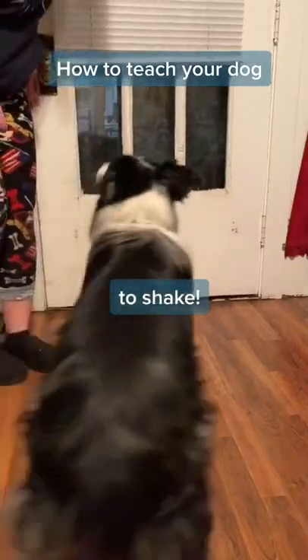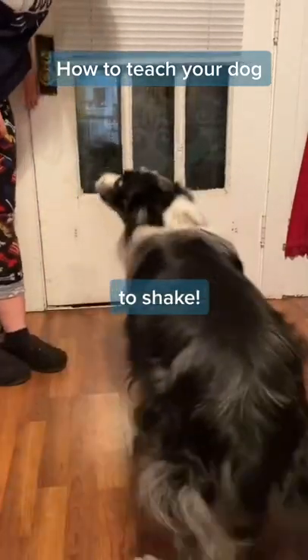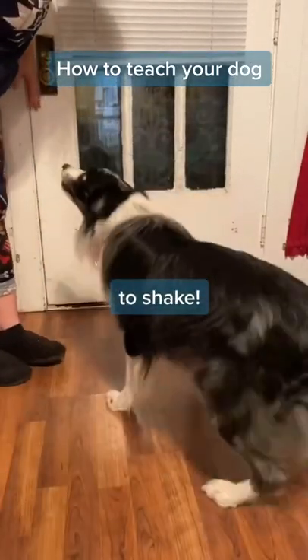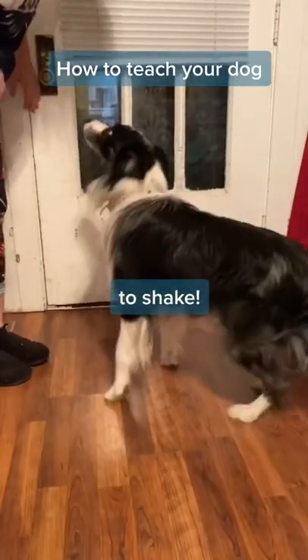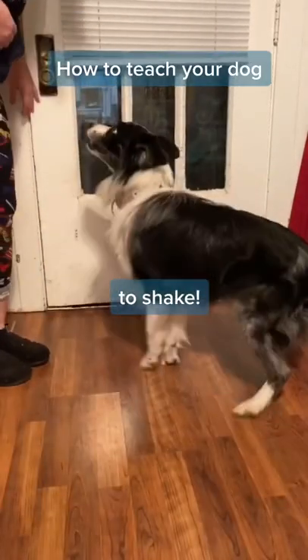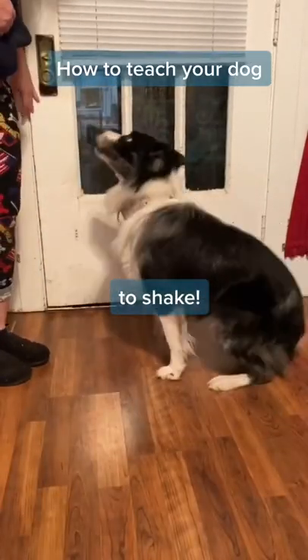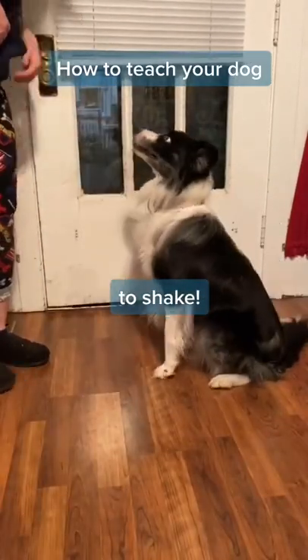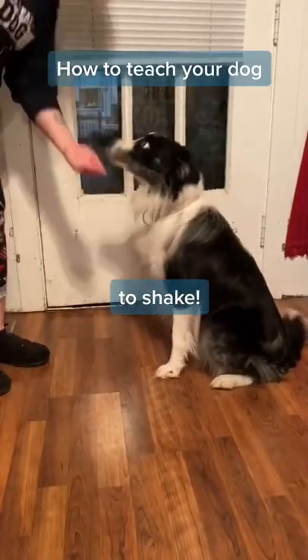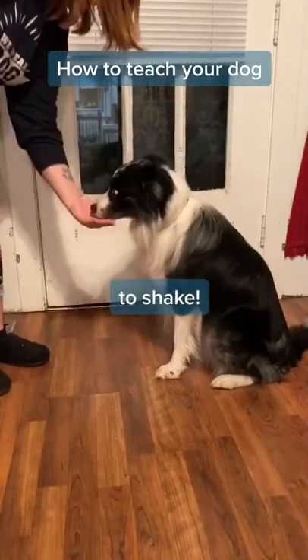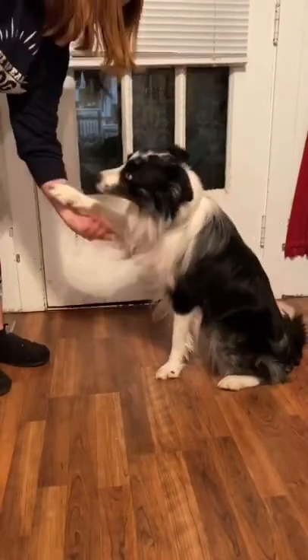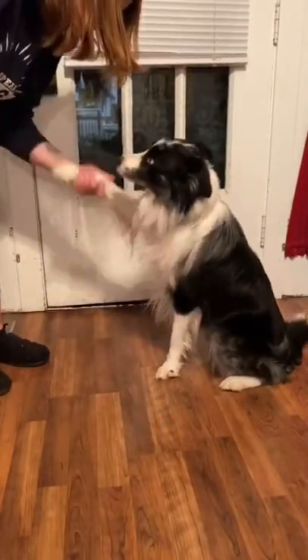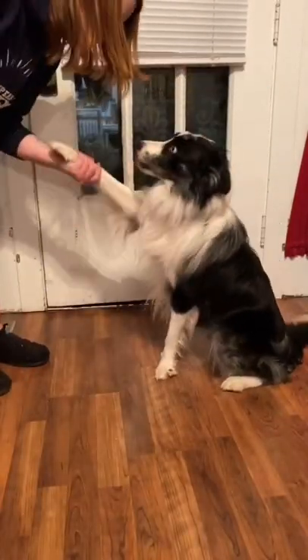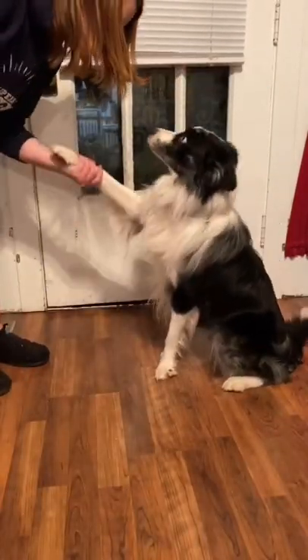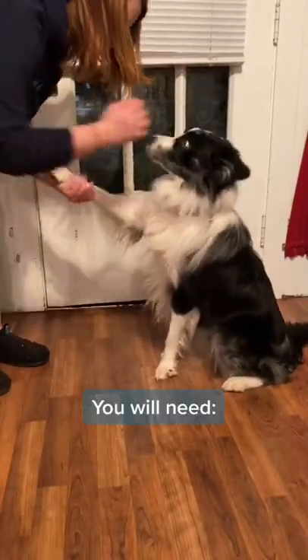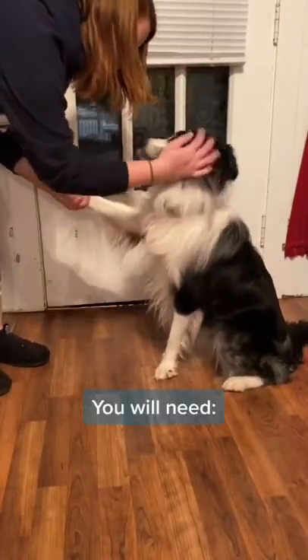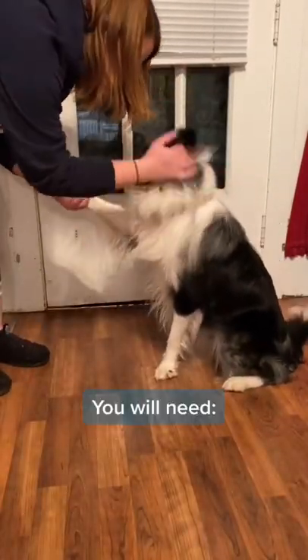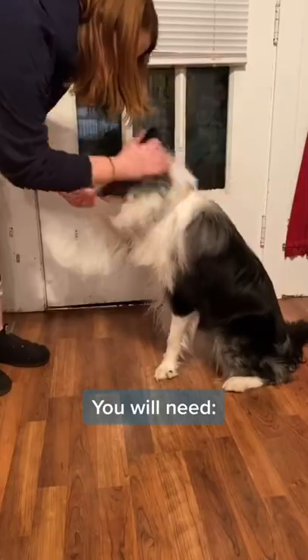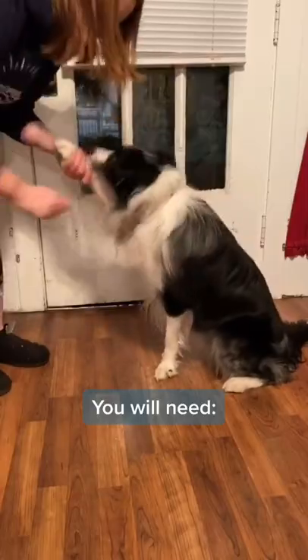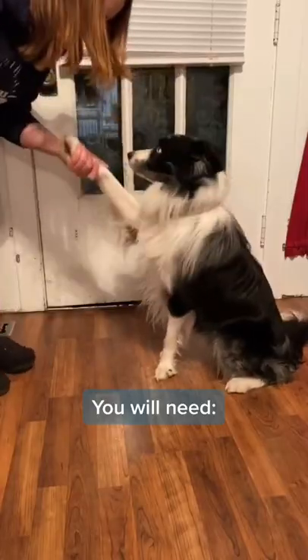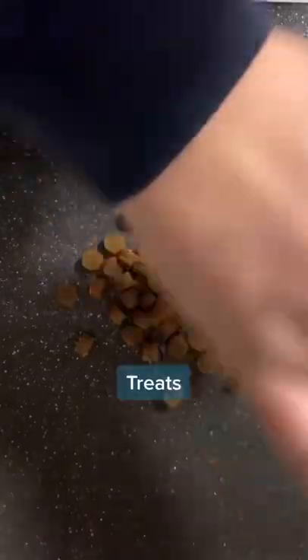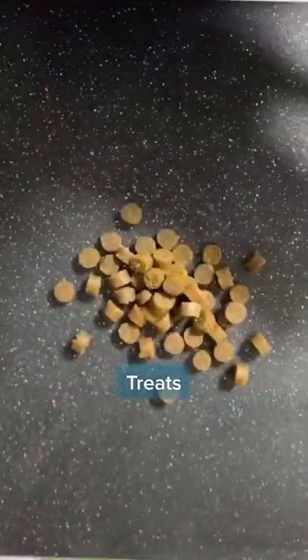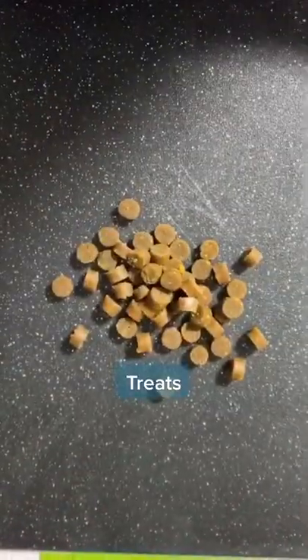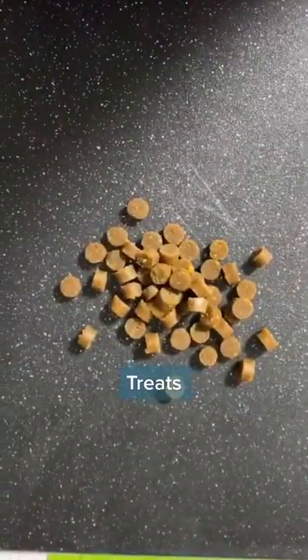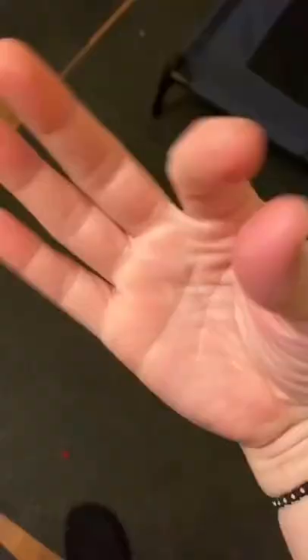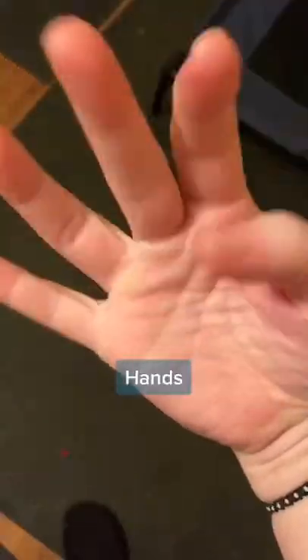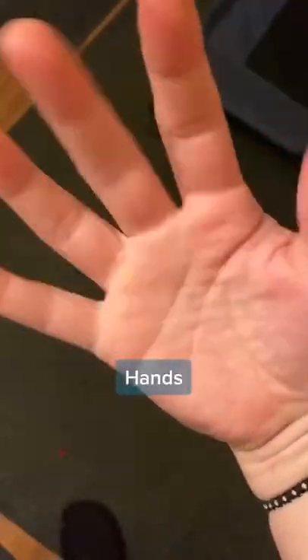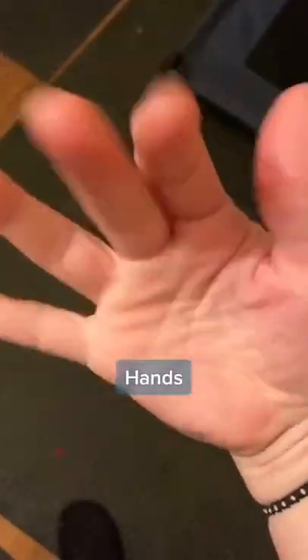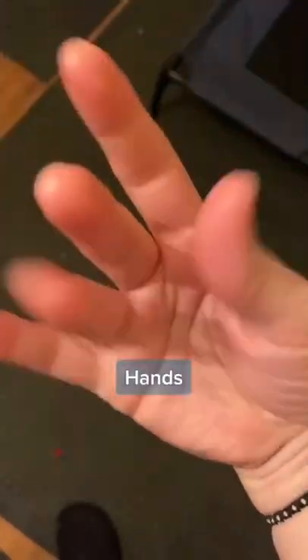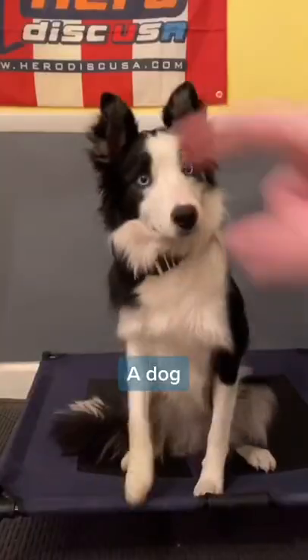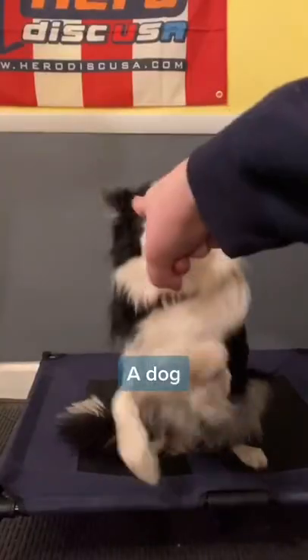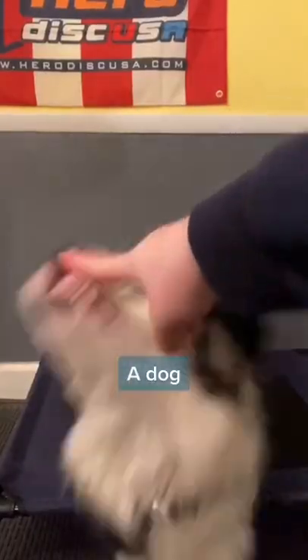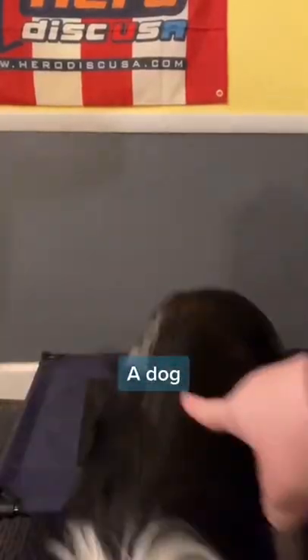How to teach your dog to shake. You will need treats, hands, and a dog.